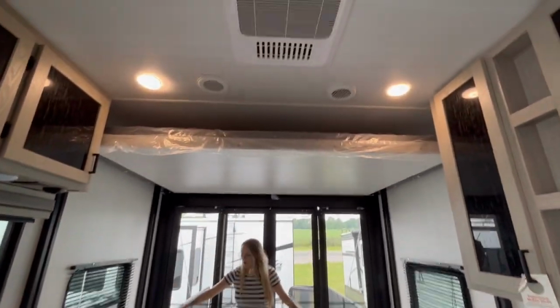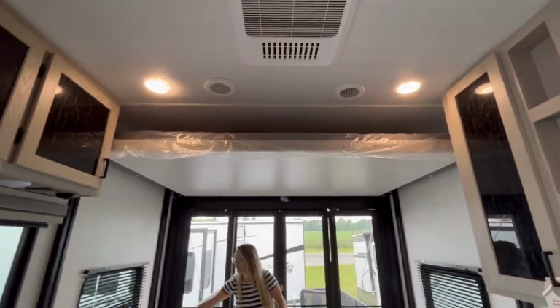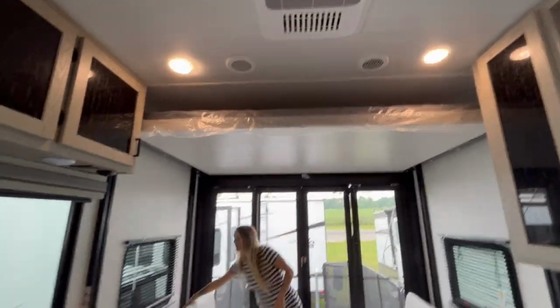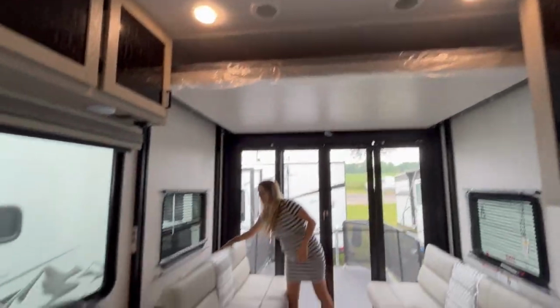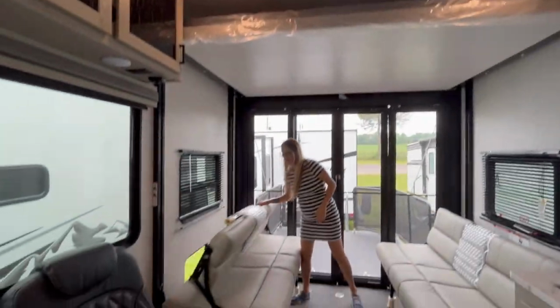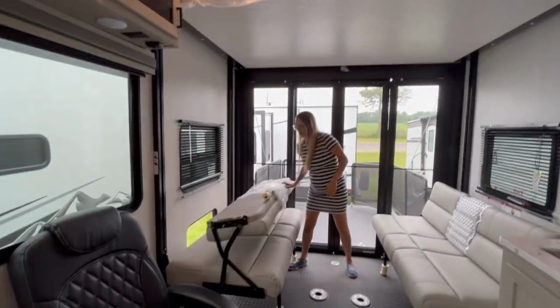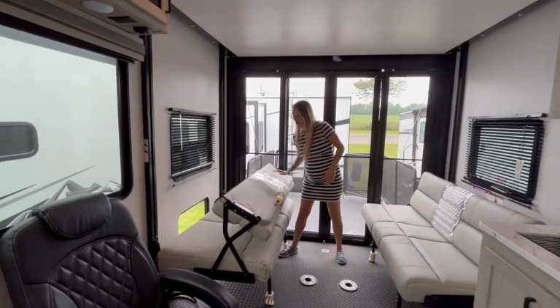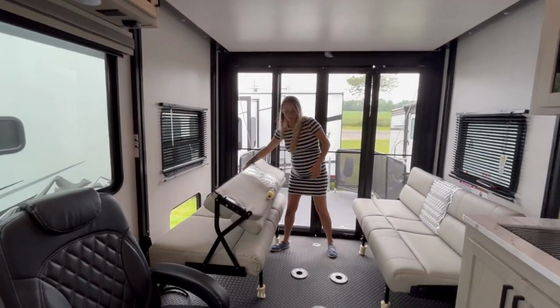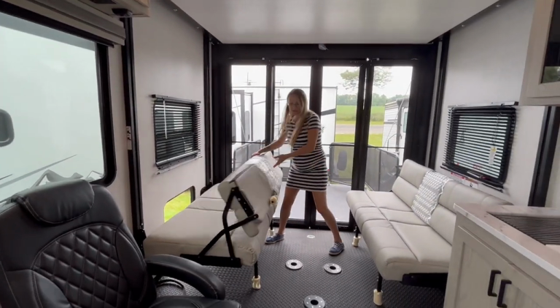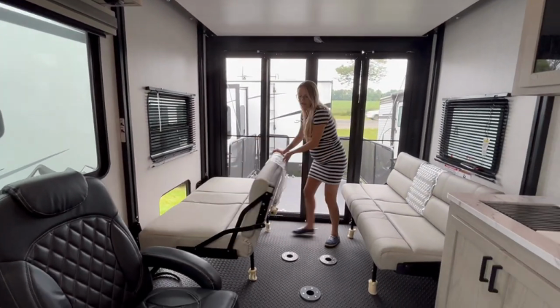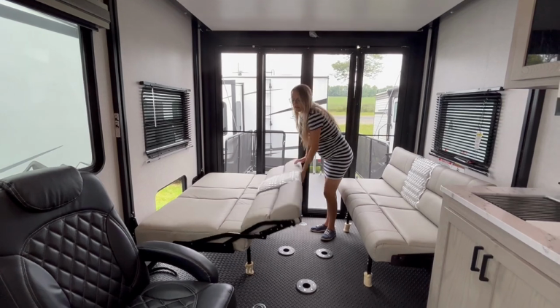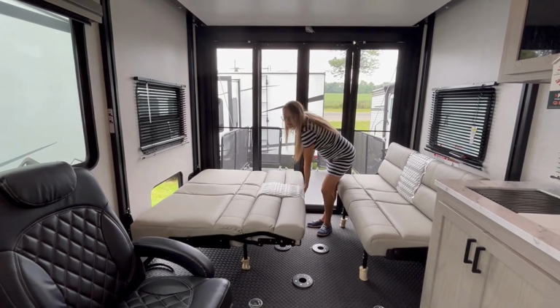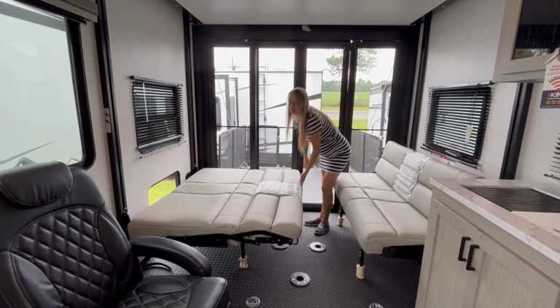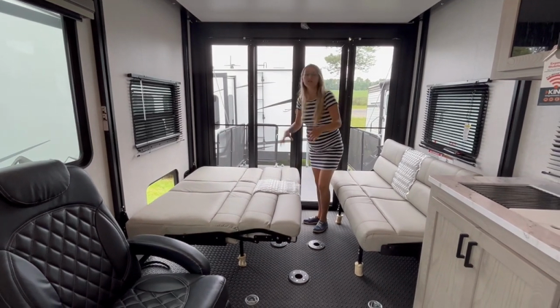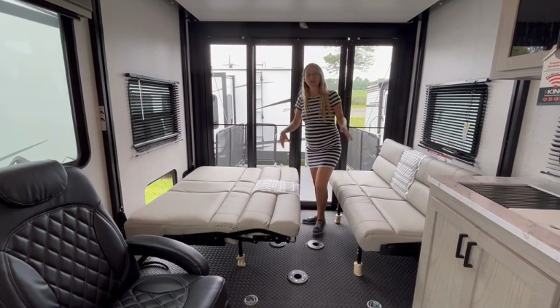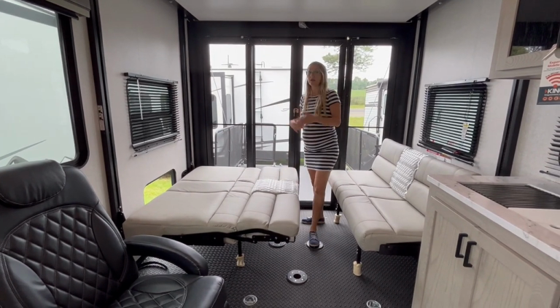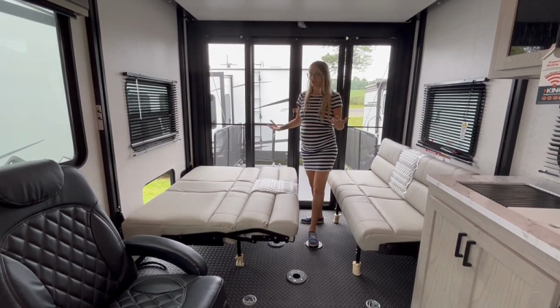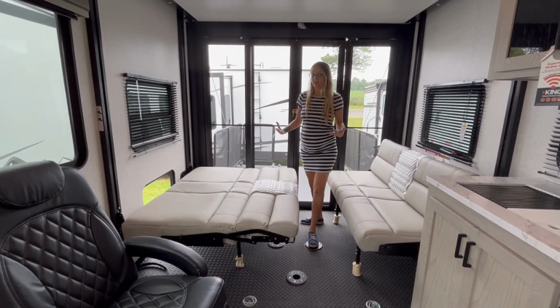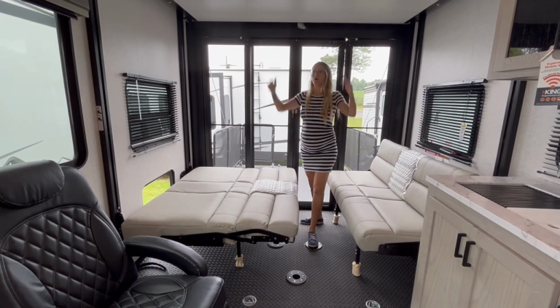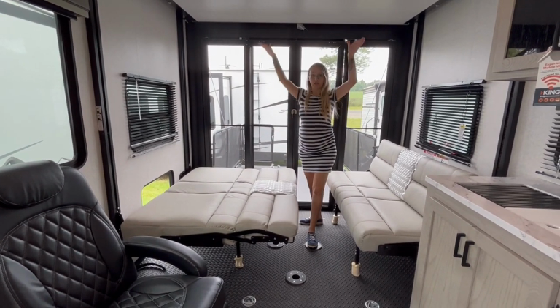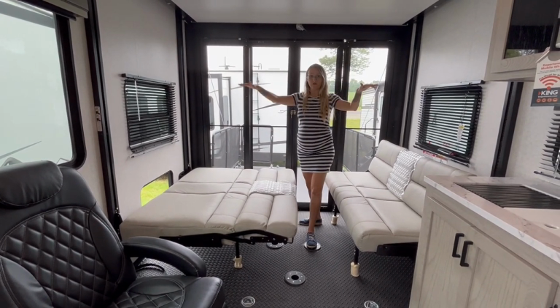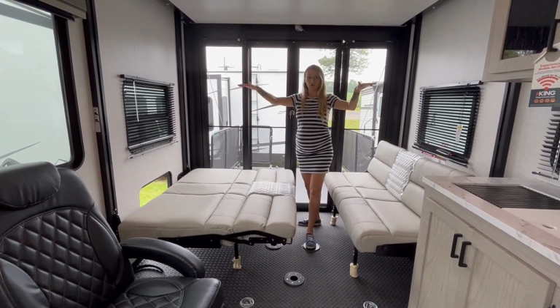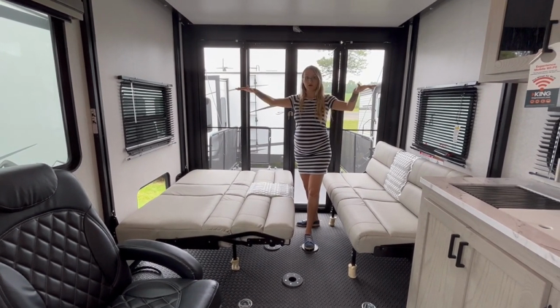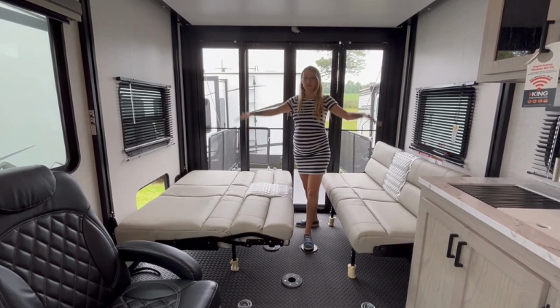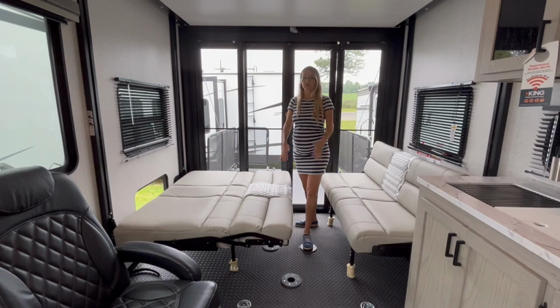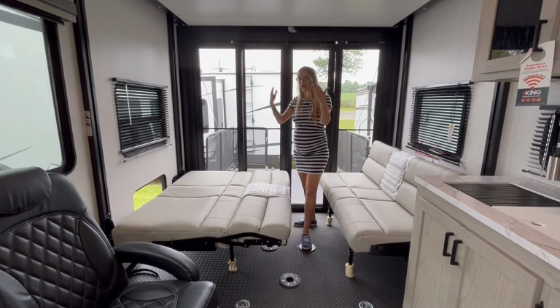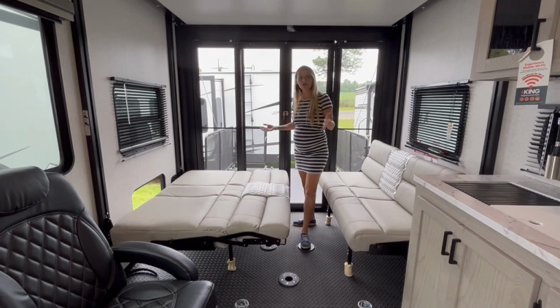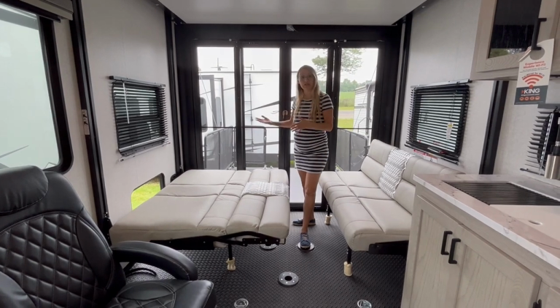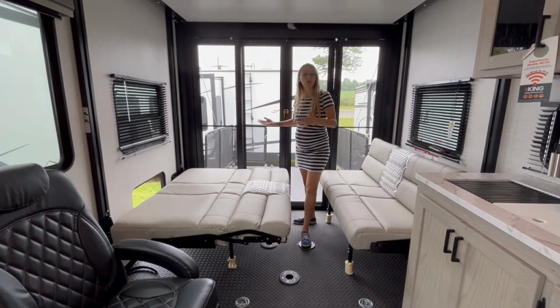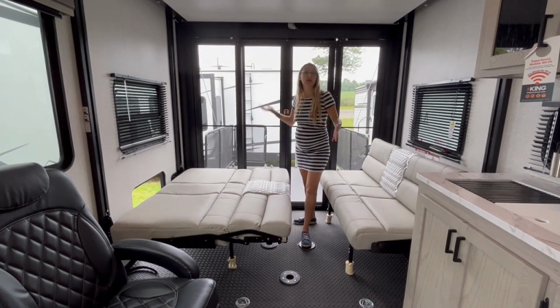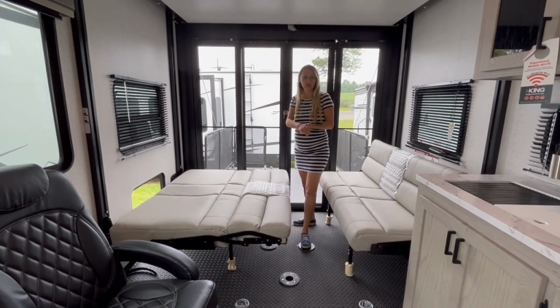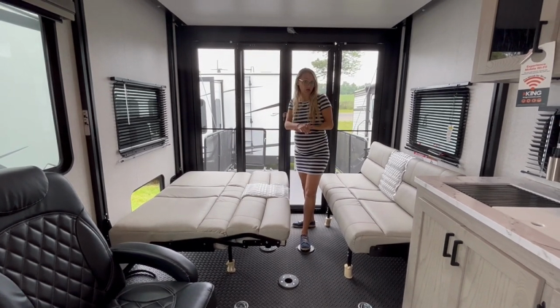Both of these will fold down, so this gives you additional sleeping as well. You can half-lower the bunk to sleep as many adults or kids as you want to fit into your party.